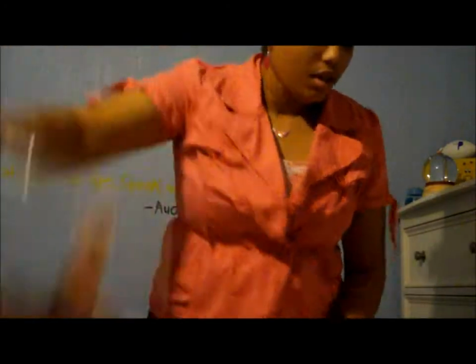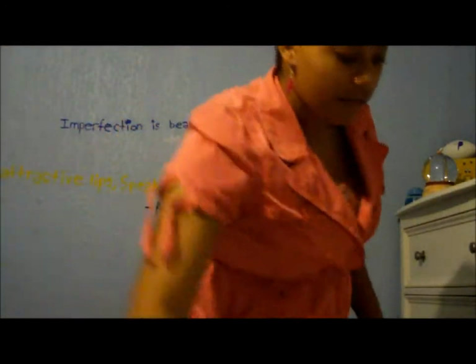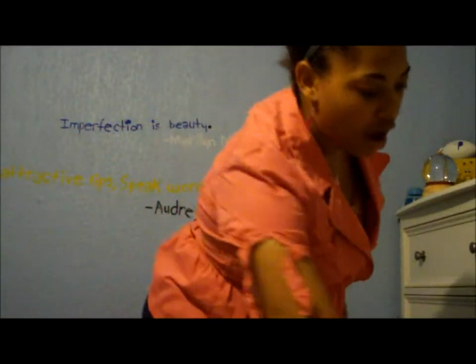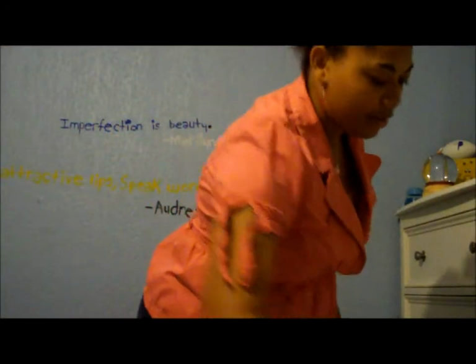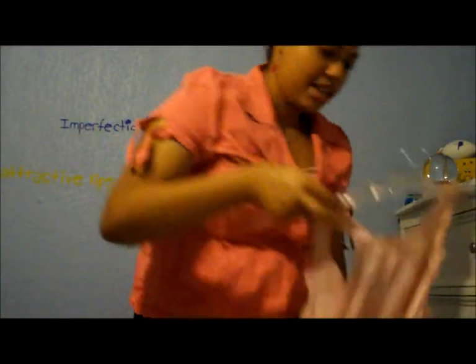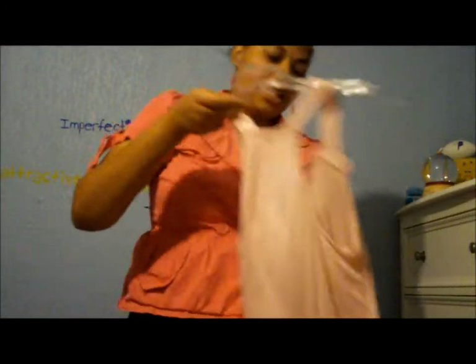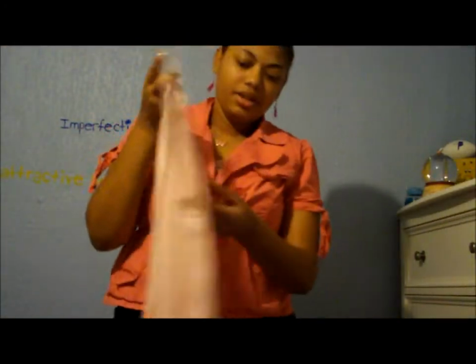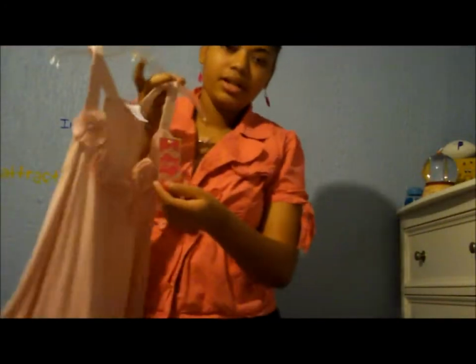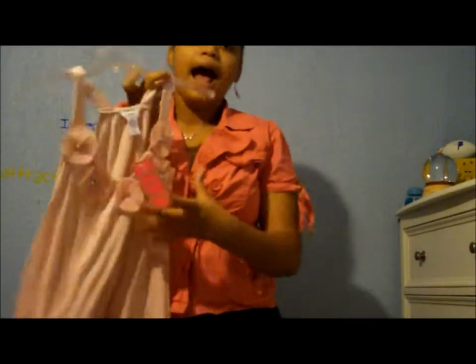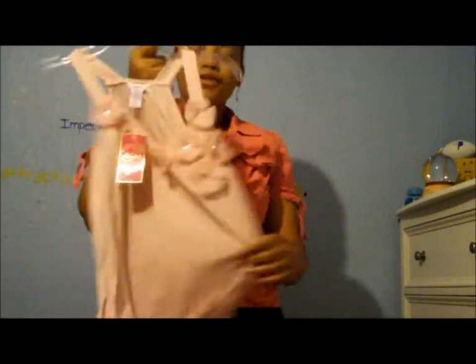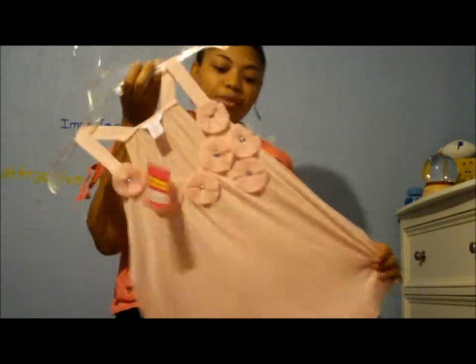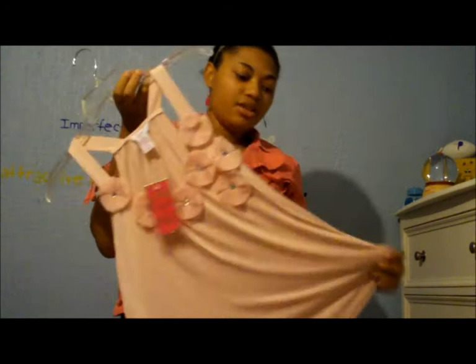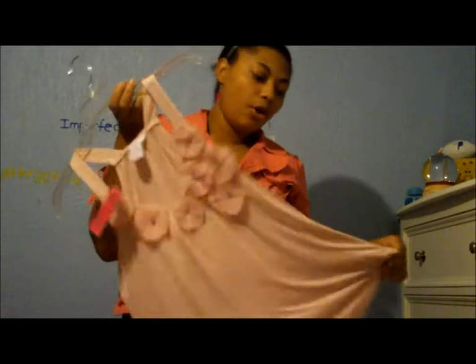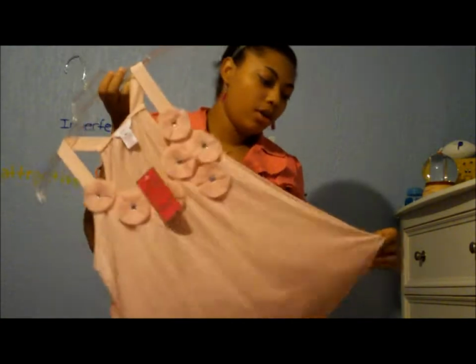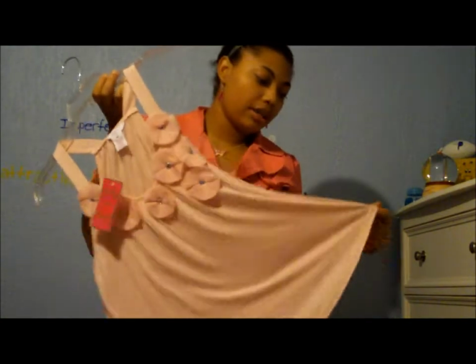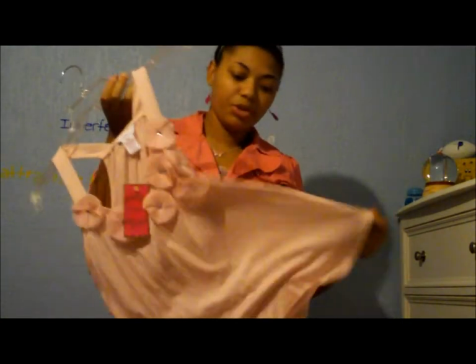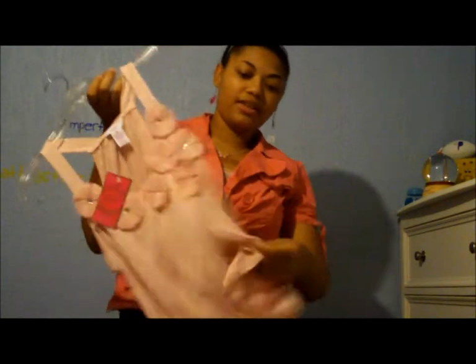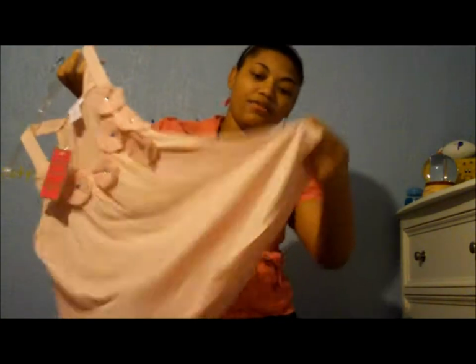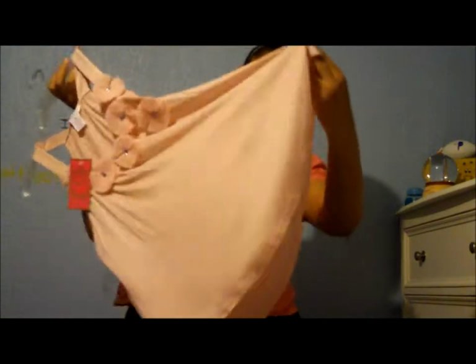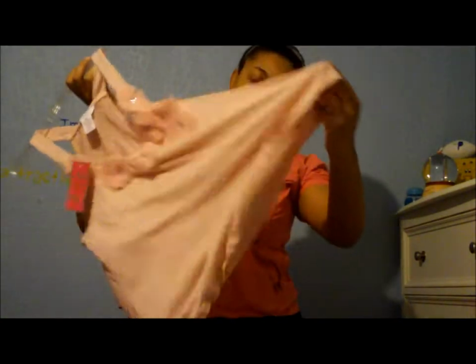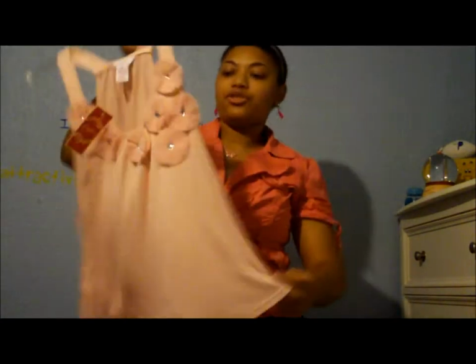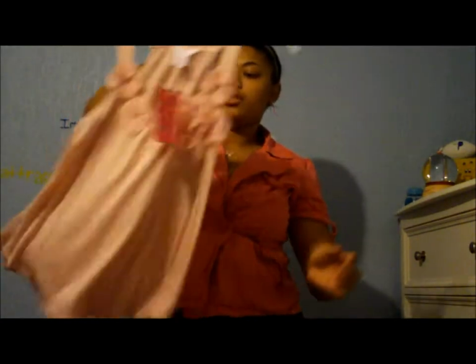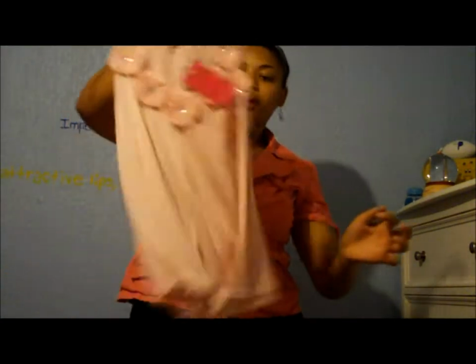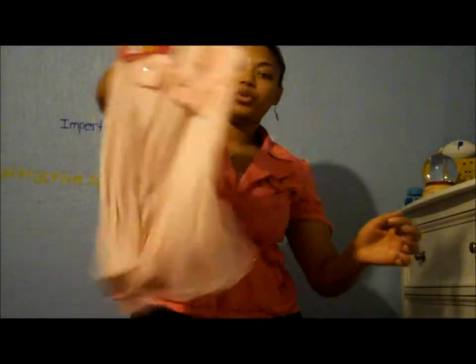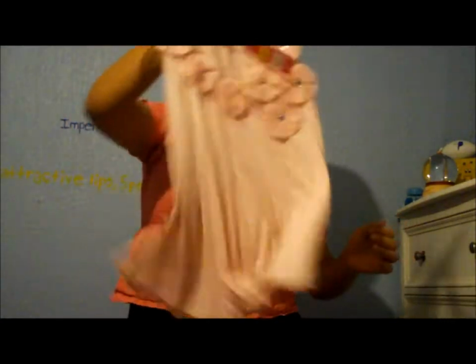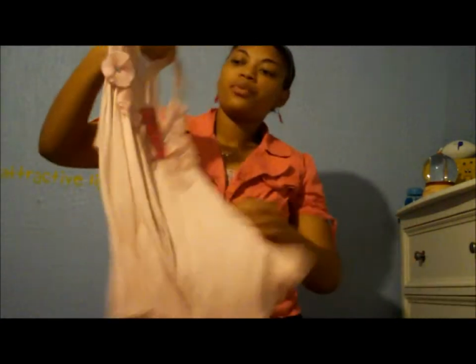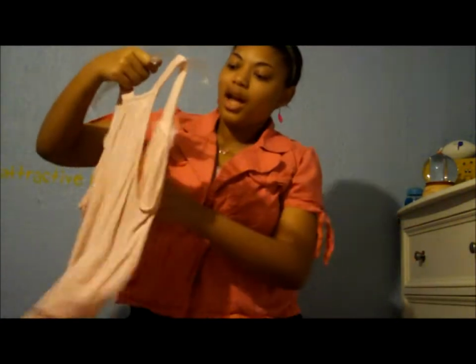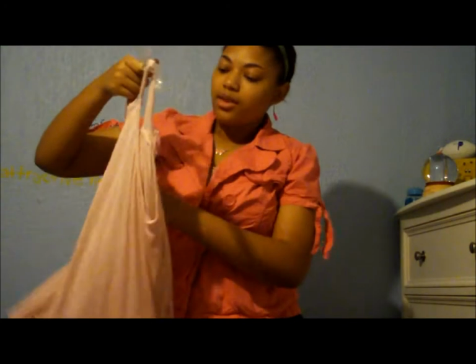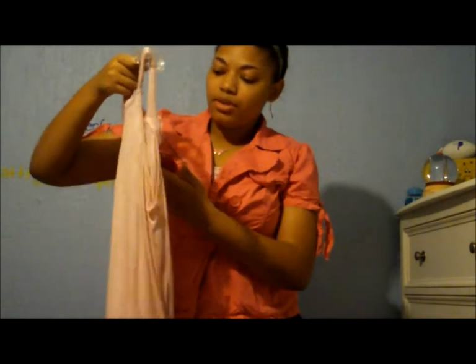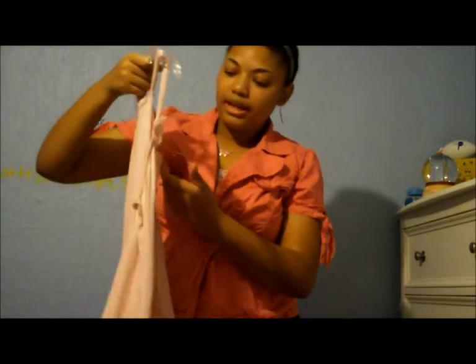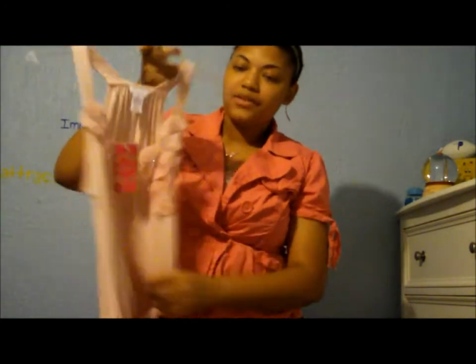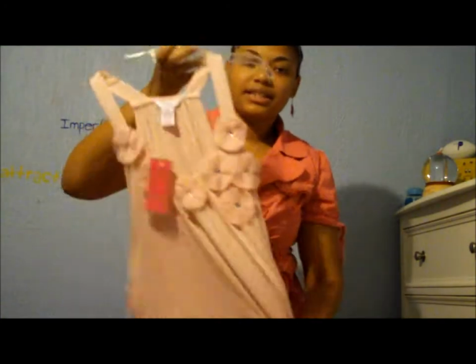This is also from the Candie's line. I love this shirt because it's so pretty and I love the fabric. As you can see, and this was only $7.60.